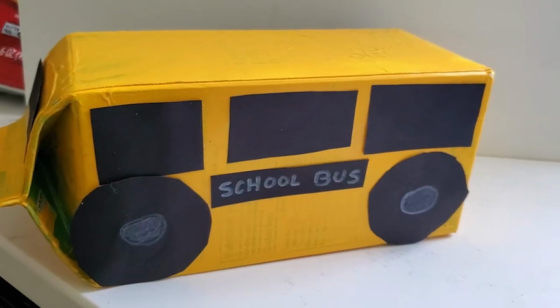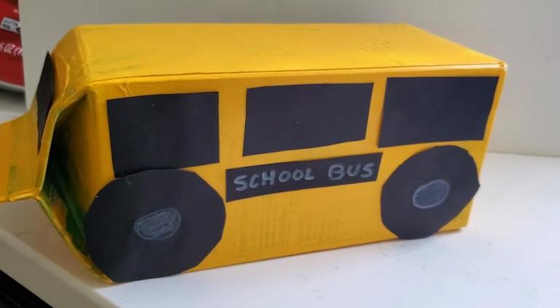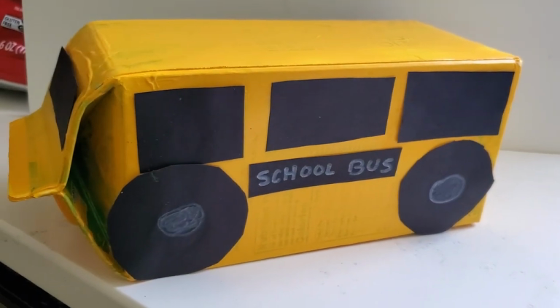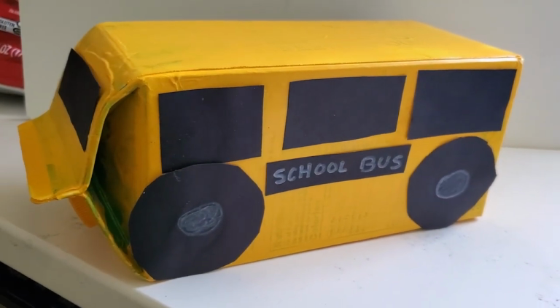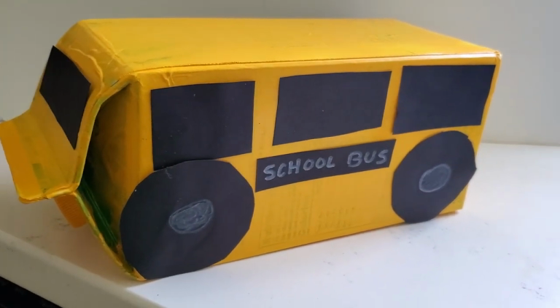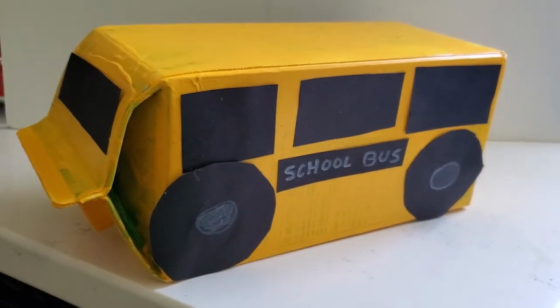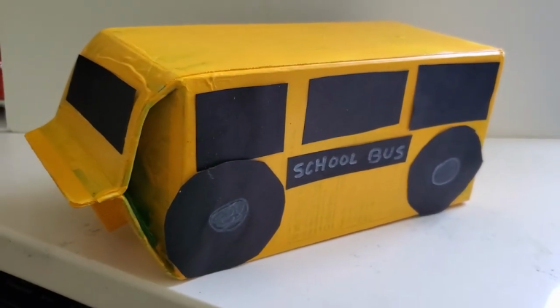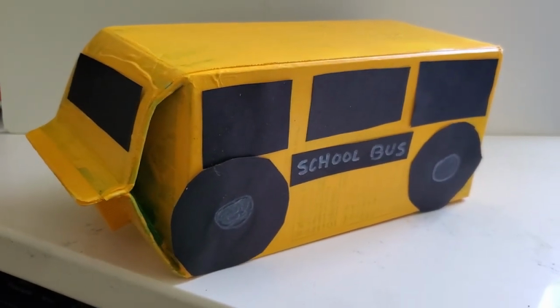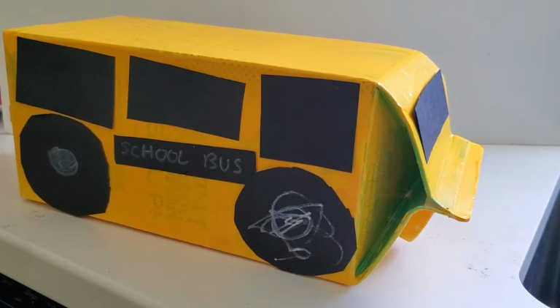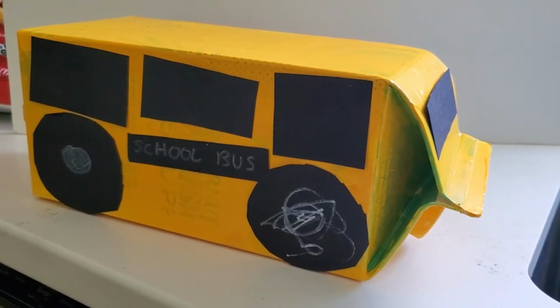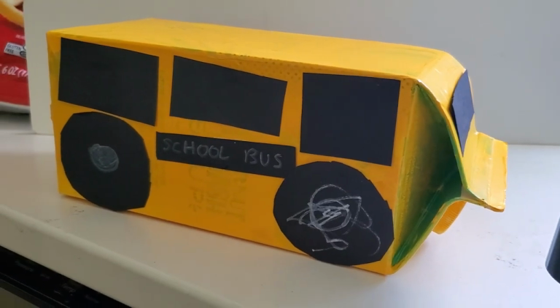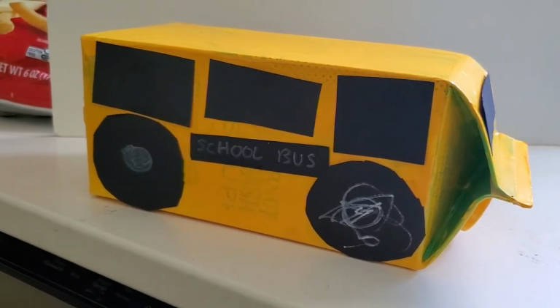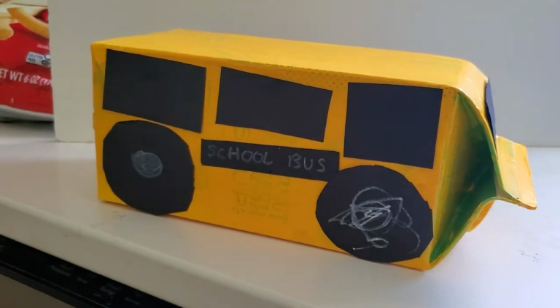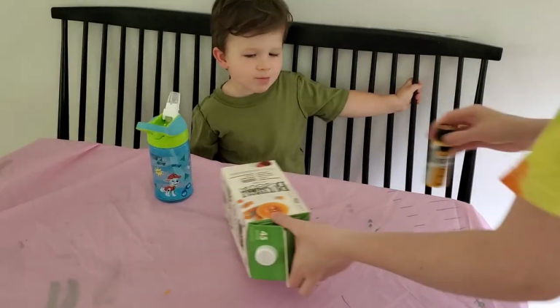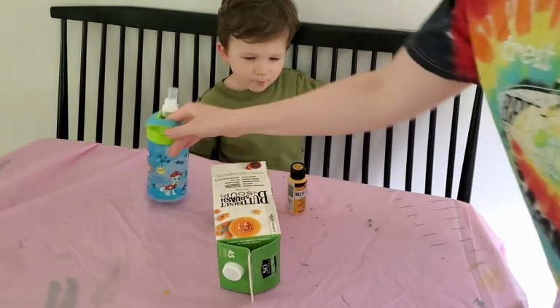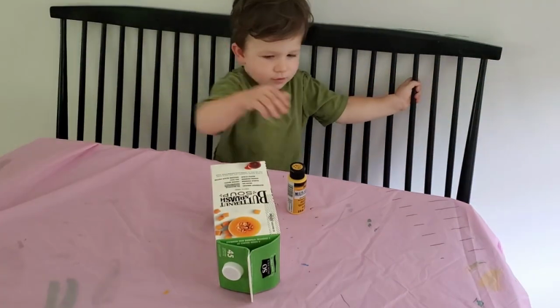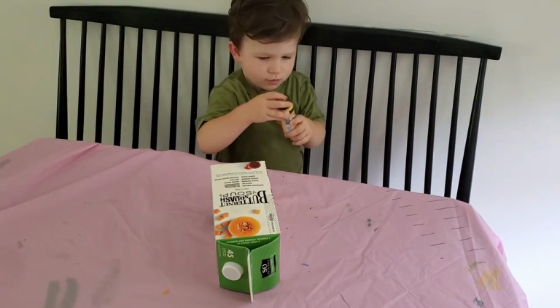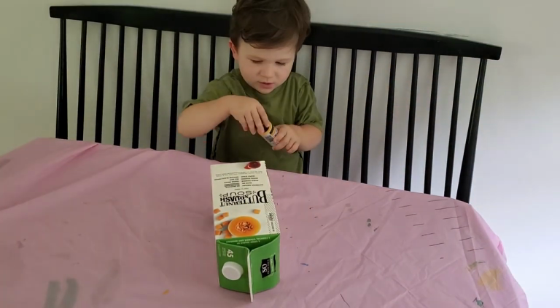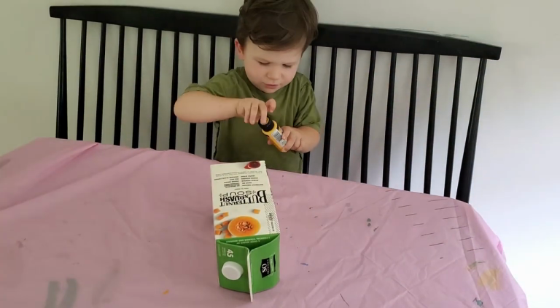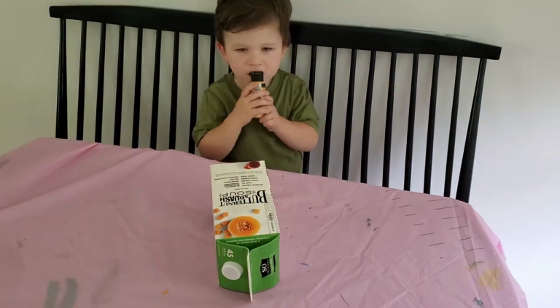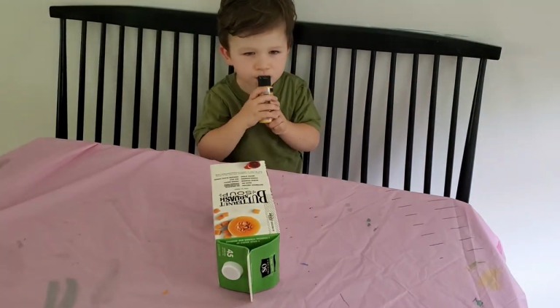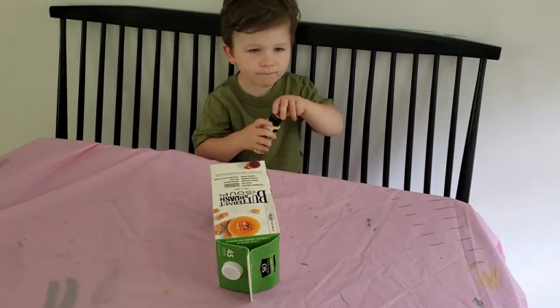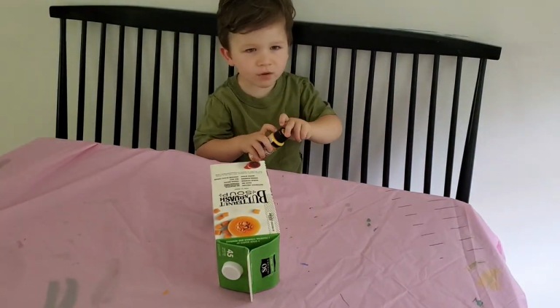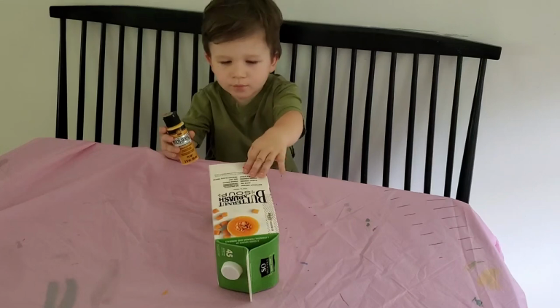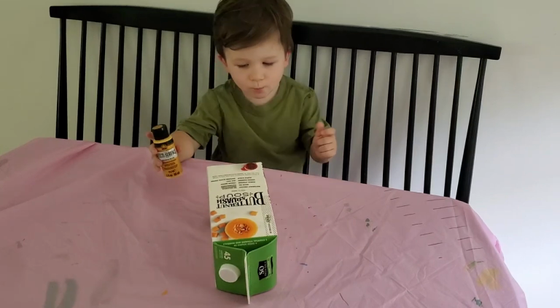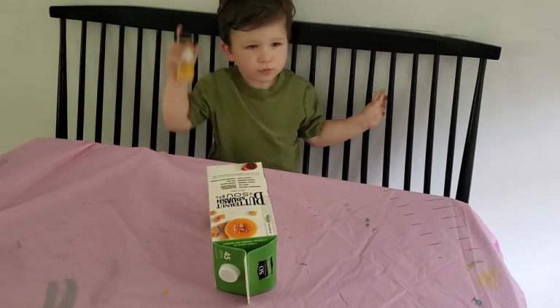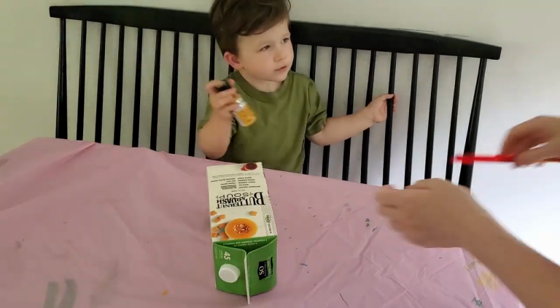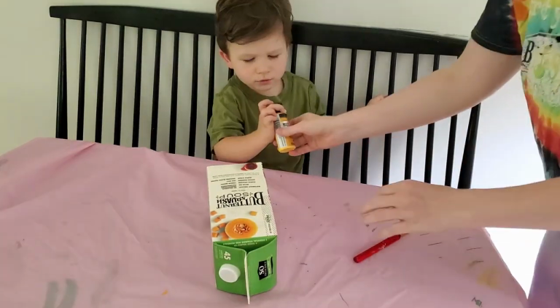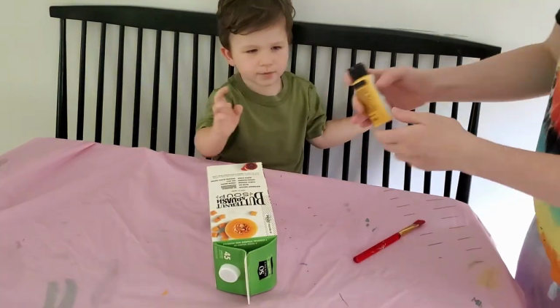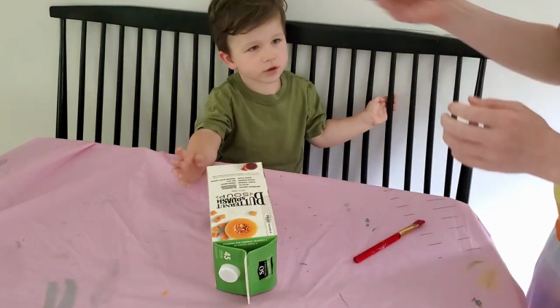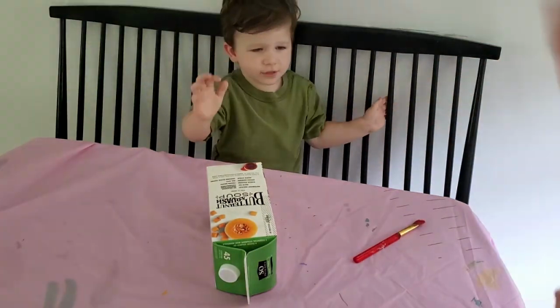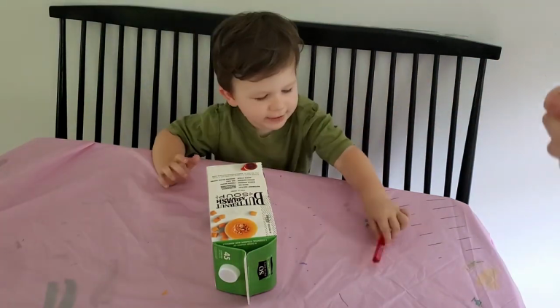Hi guys, we are making school buses today! I saw this on my Pinterest and decided I had to make it. We are big fans of all things vehicle in this house. I will link the original Pinterest post down below if you're interested.